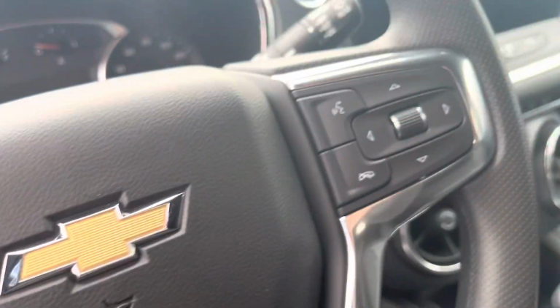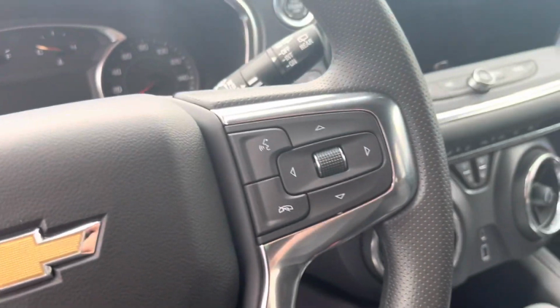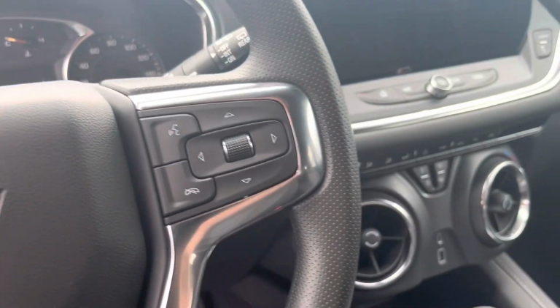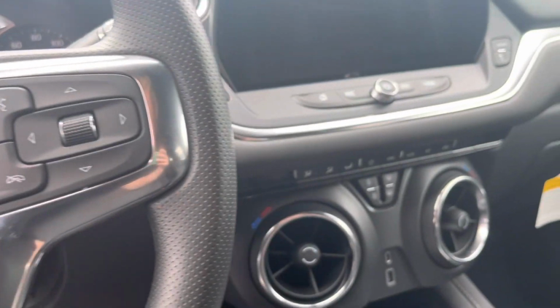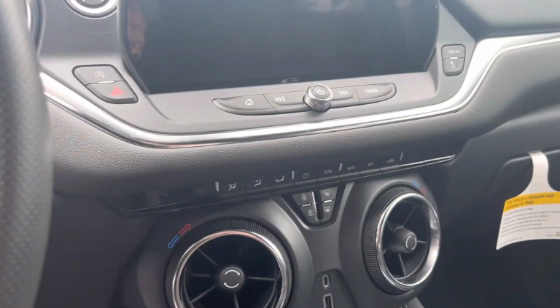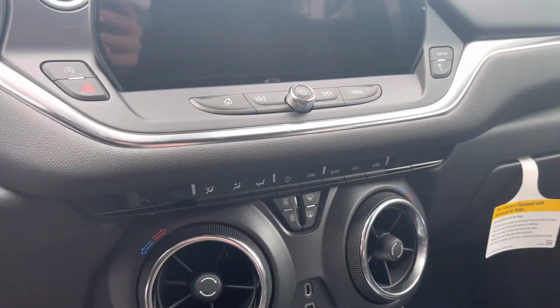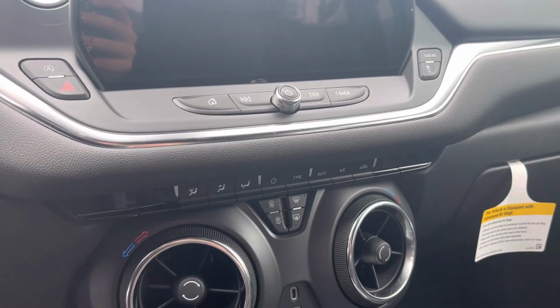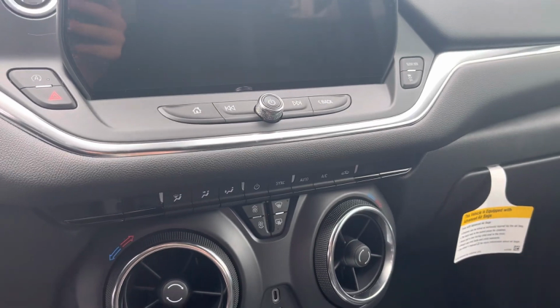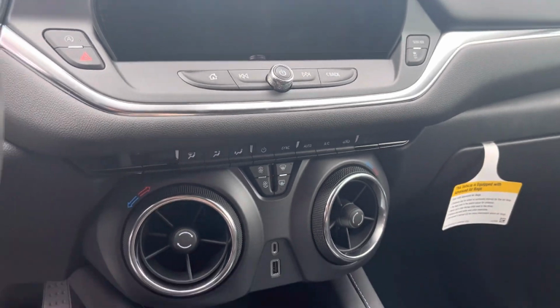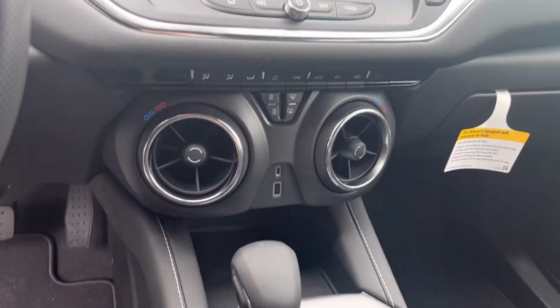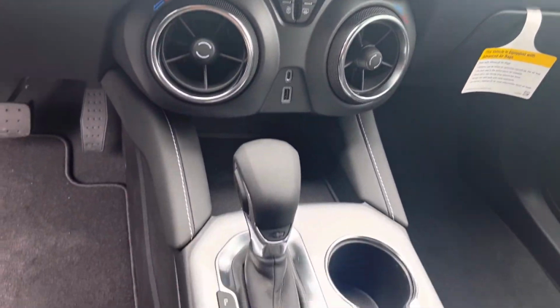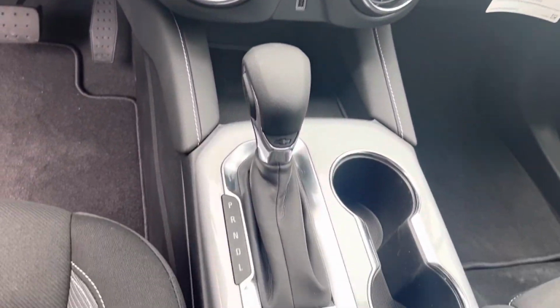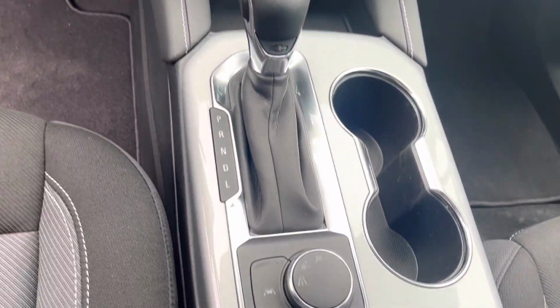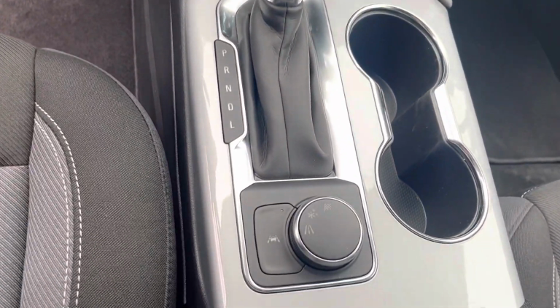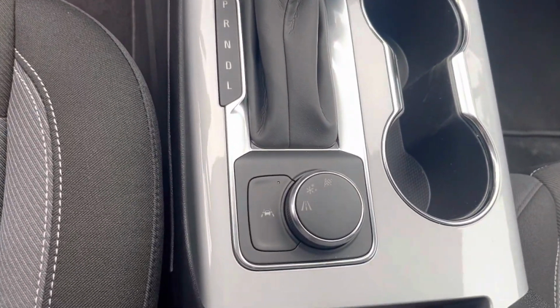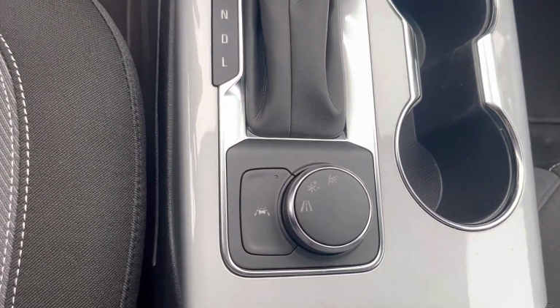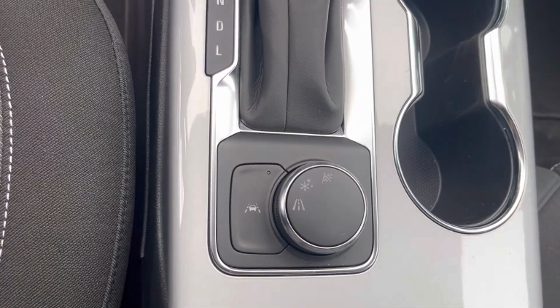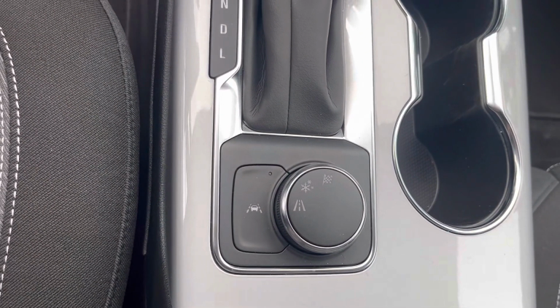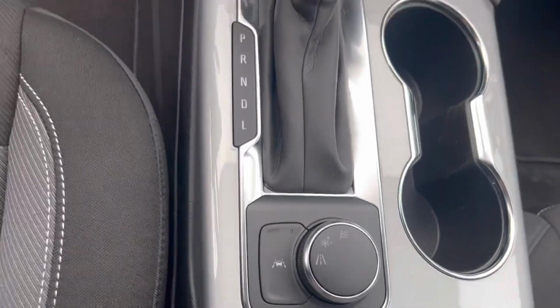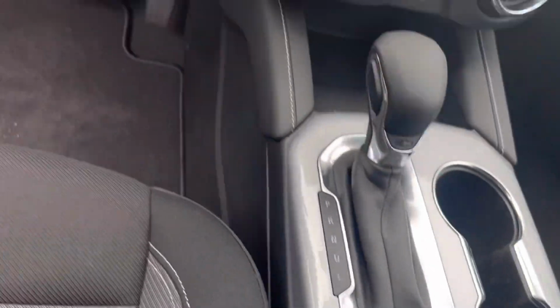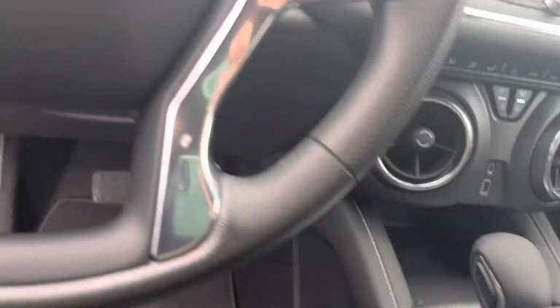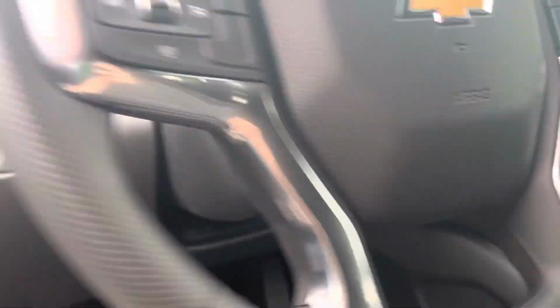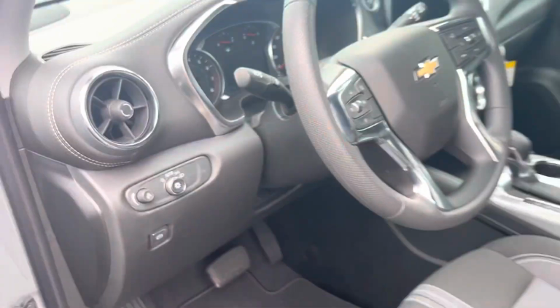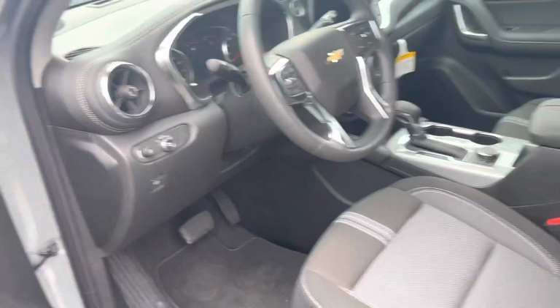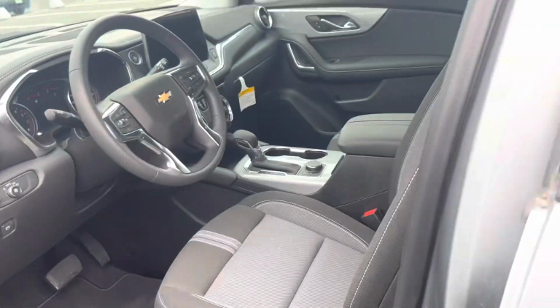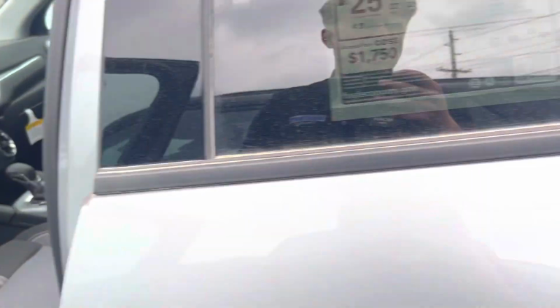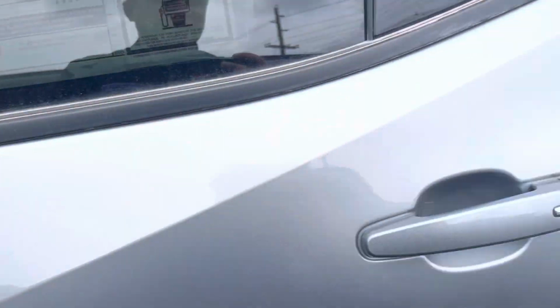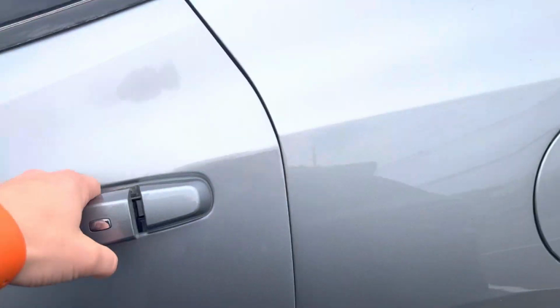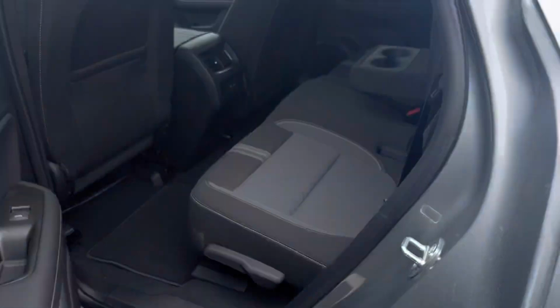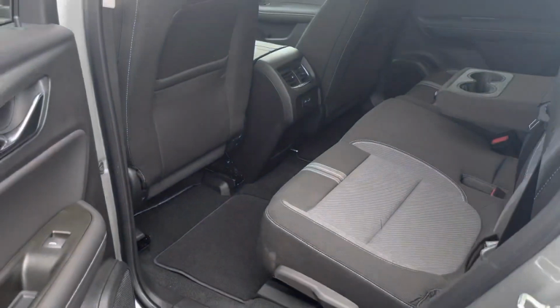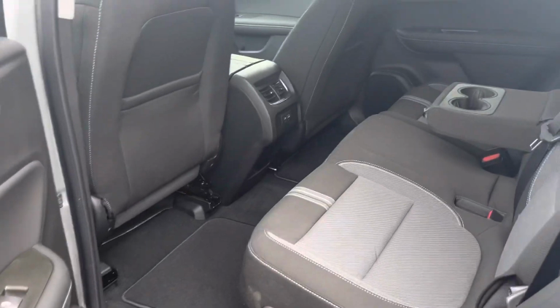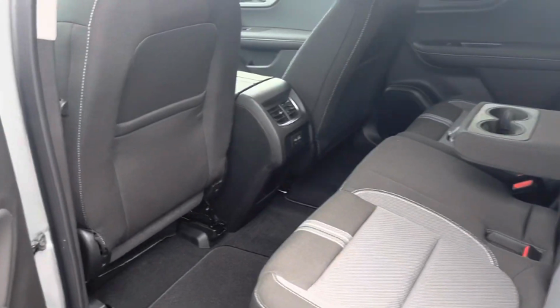Power seats, you get all the safety features, remote start. You've got your snow mode and your race mode down there. But once you do level up to the Blazer, a little bit bigger engine.